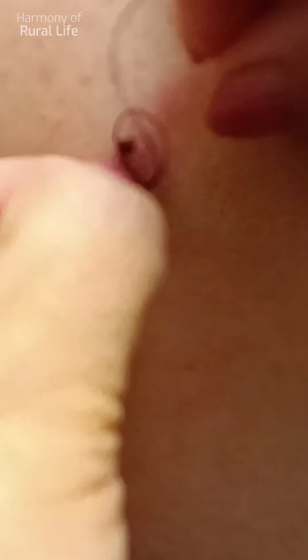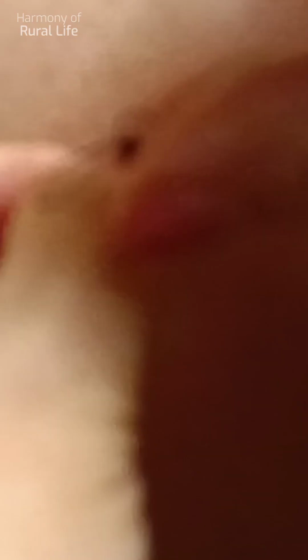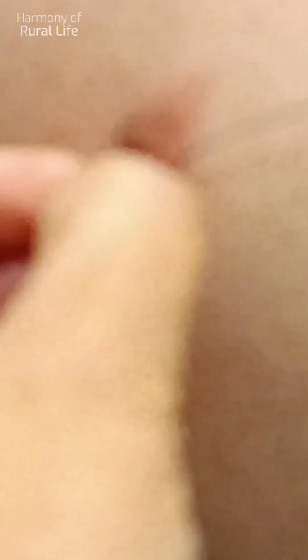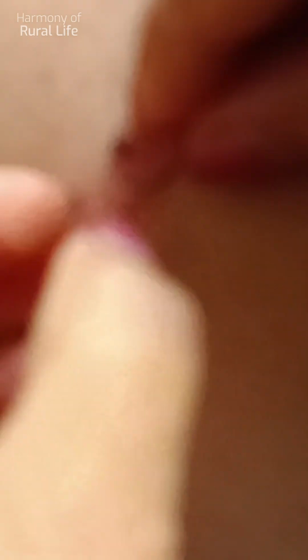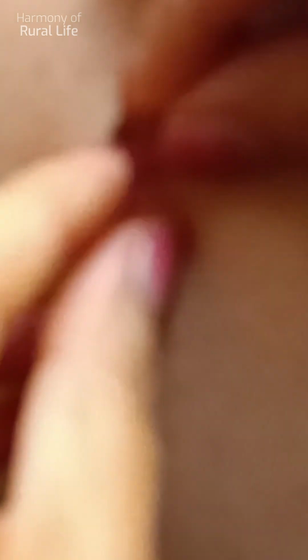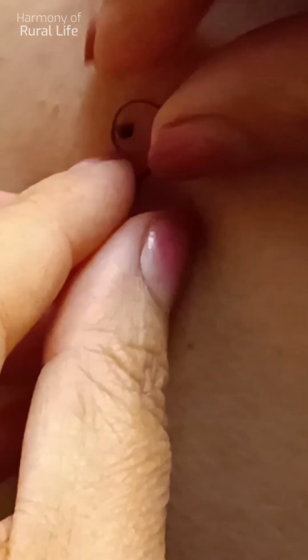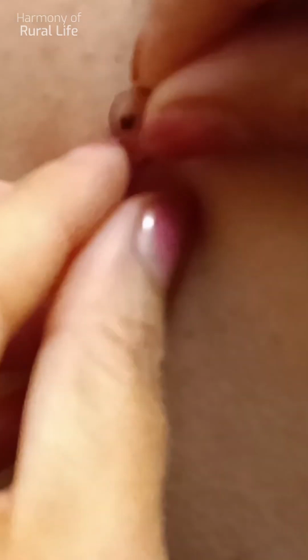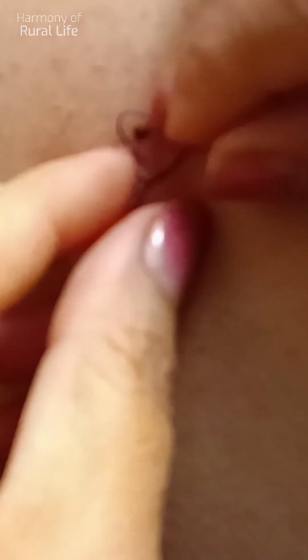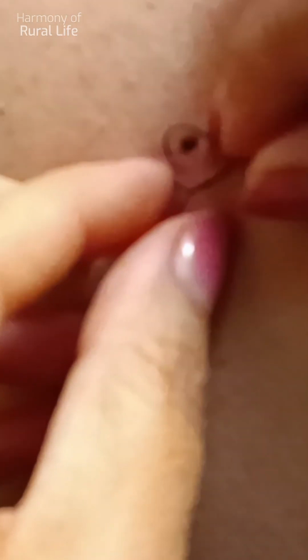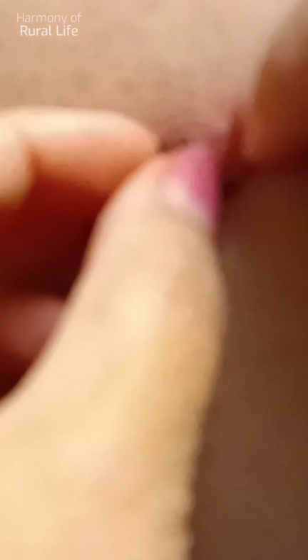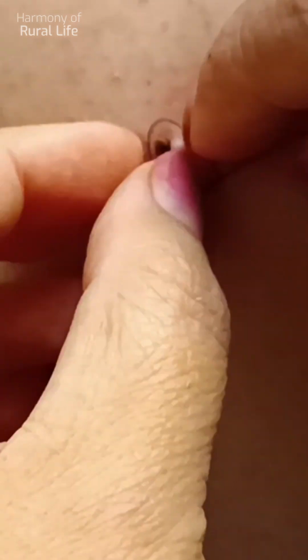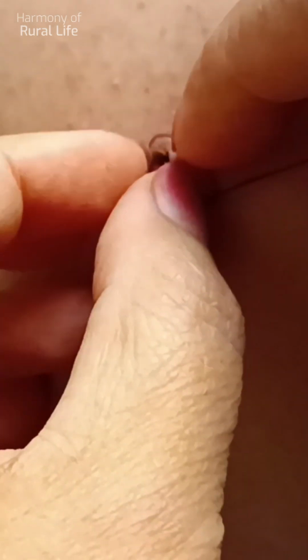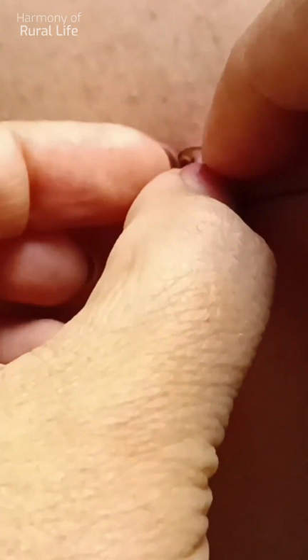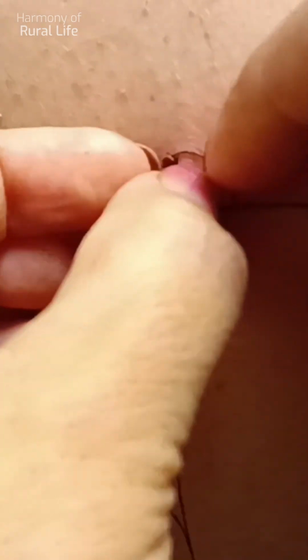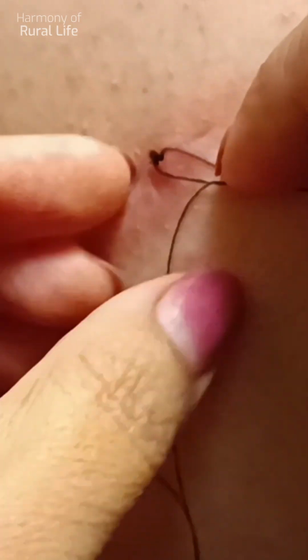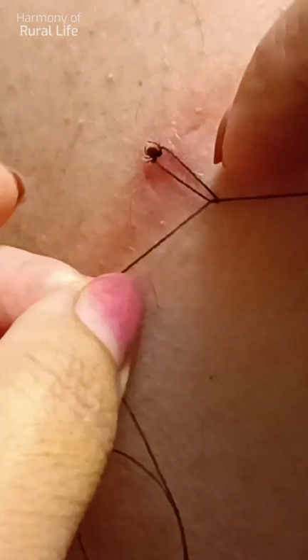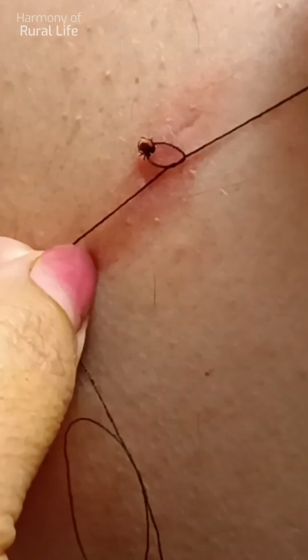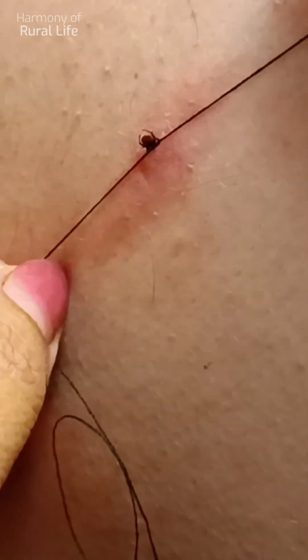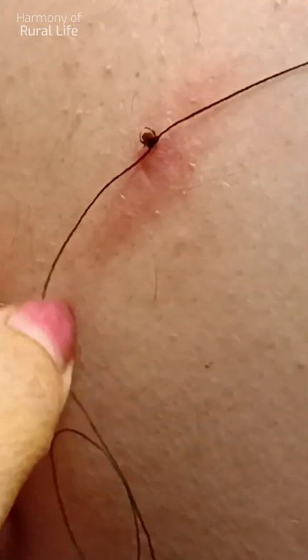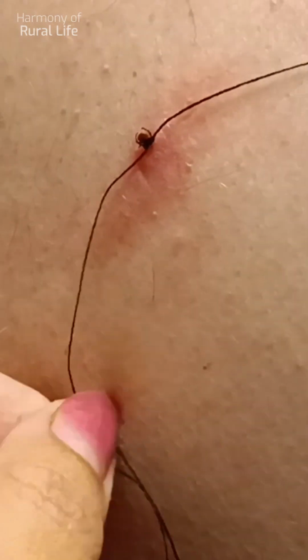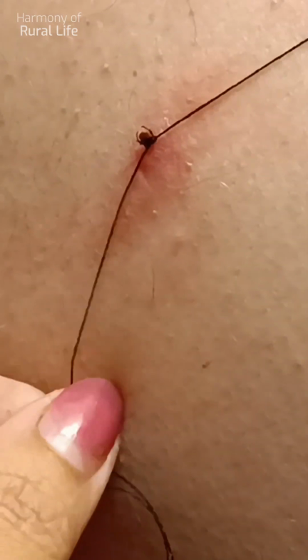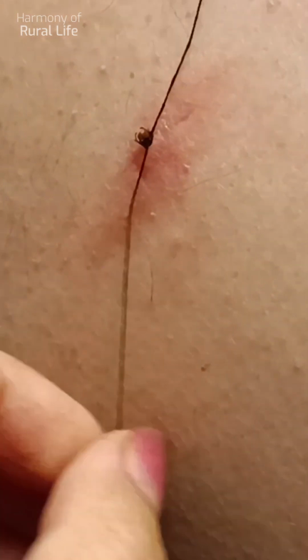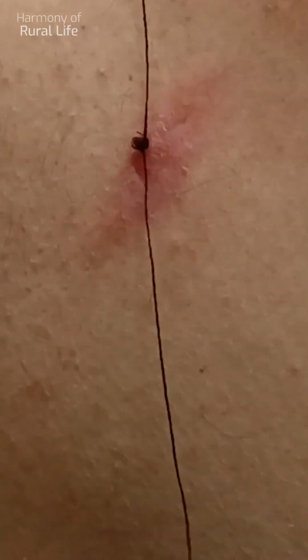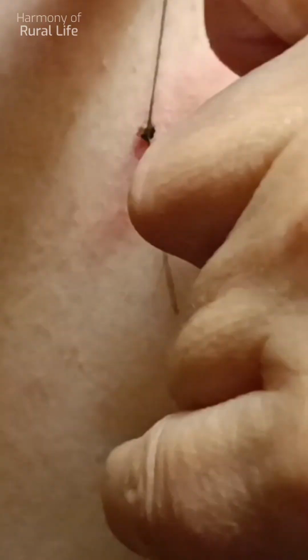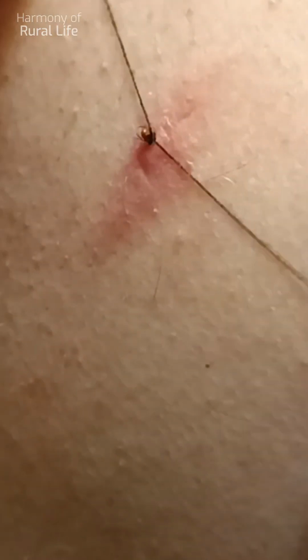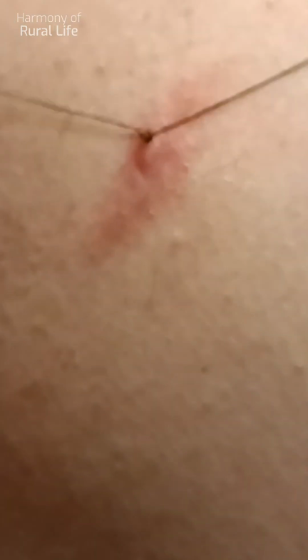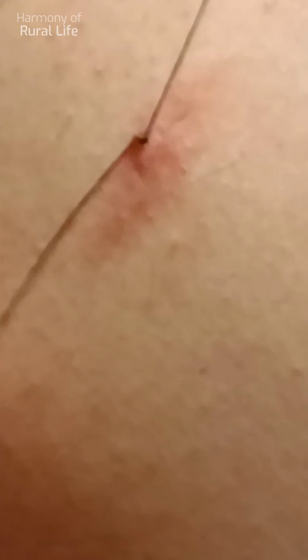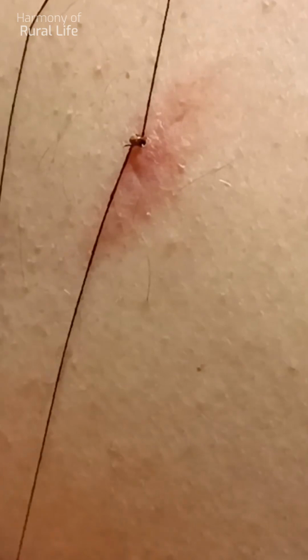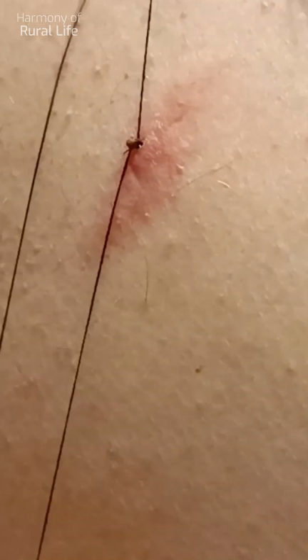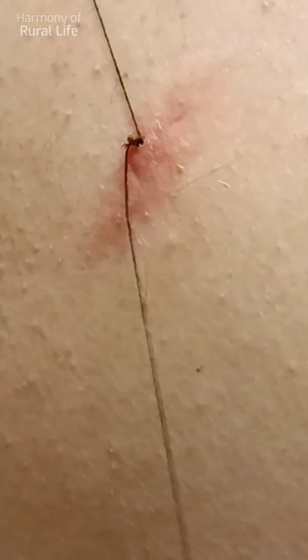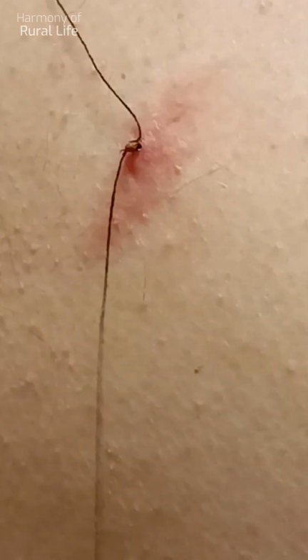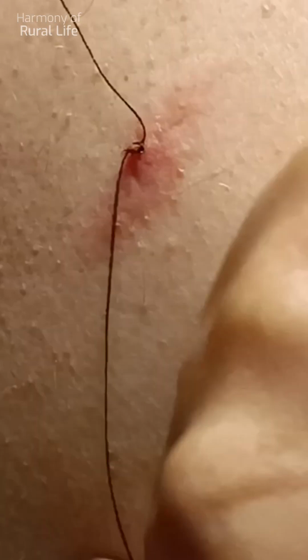Using a cotton thread: tie it in a knot as close to the proboscis as possible. Twisting the ends of the thread in a circular motion, pull out the tick, slowly pulling it up and swaying it to the side.